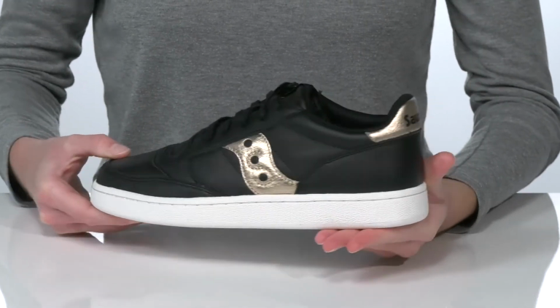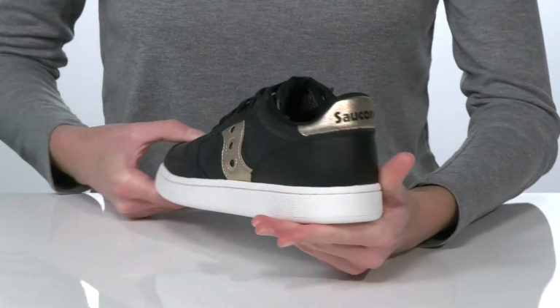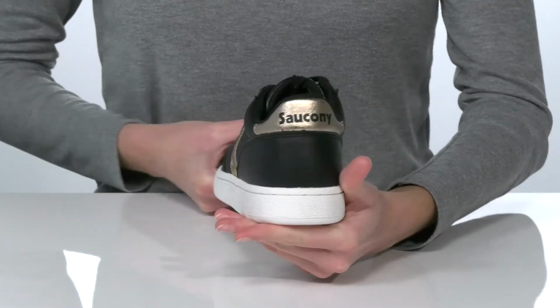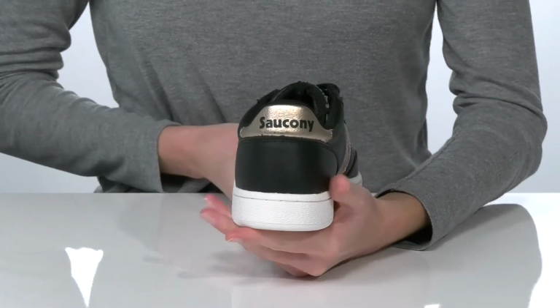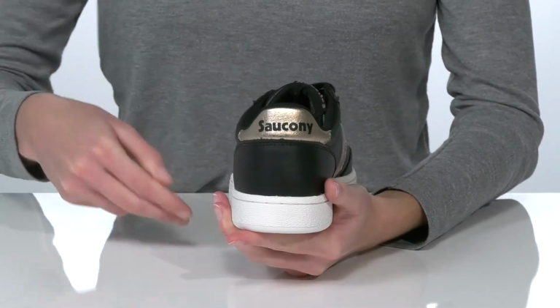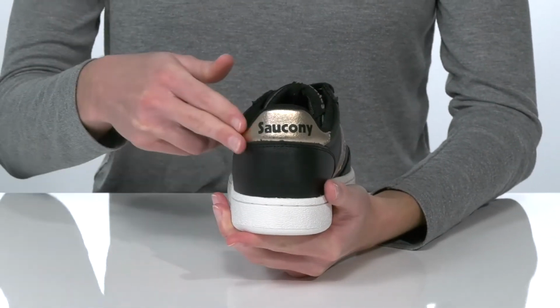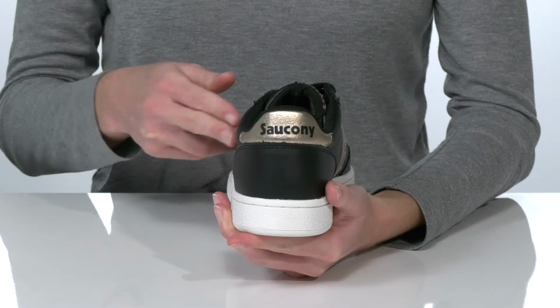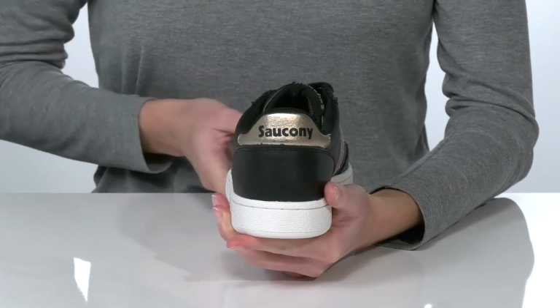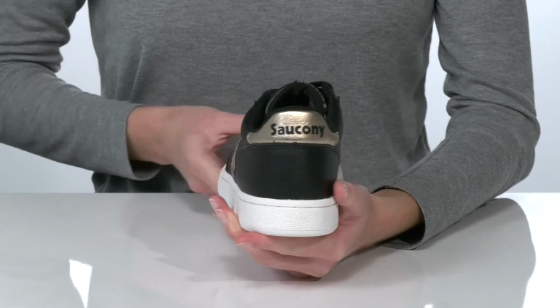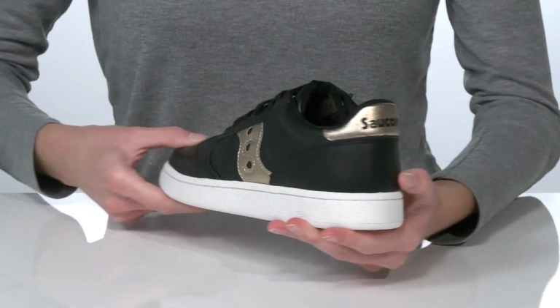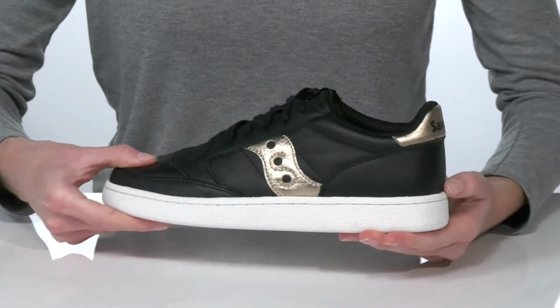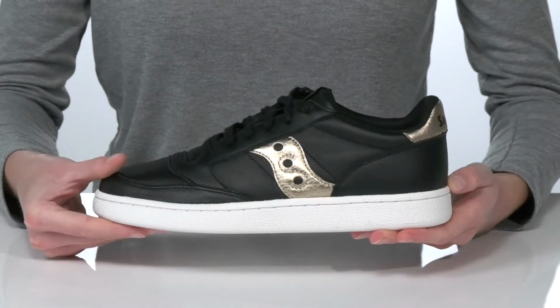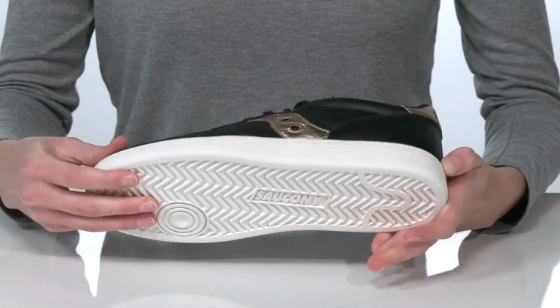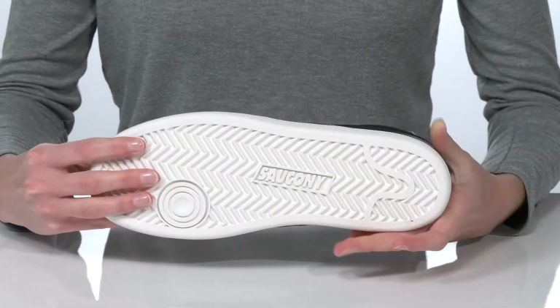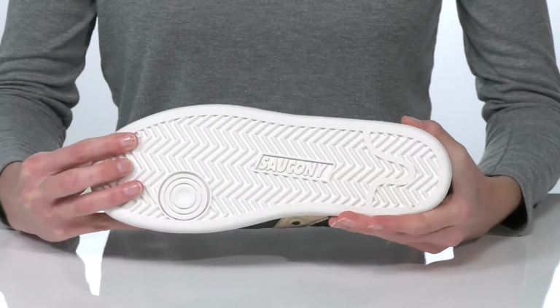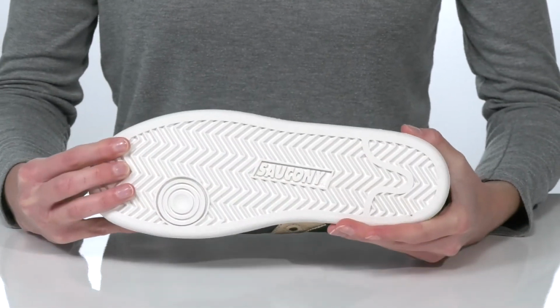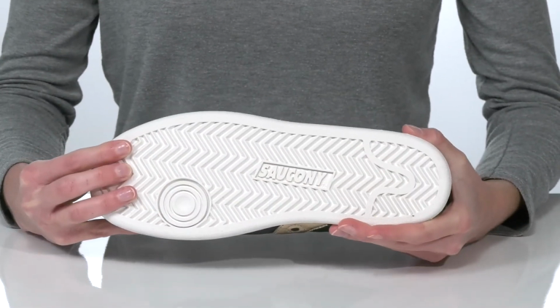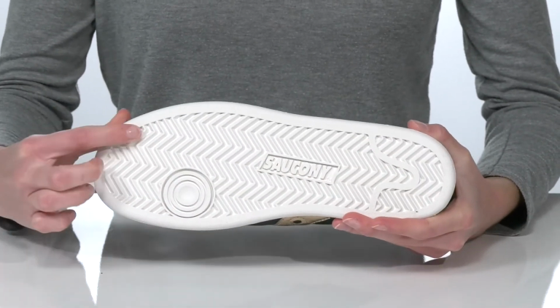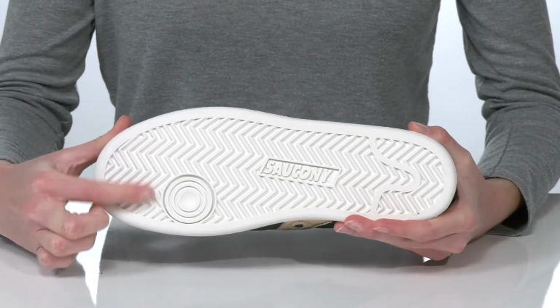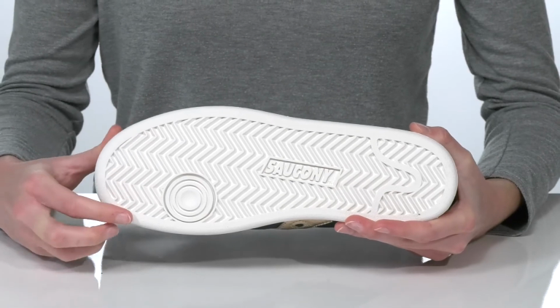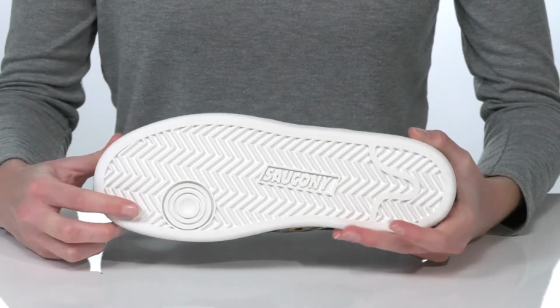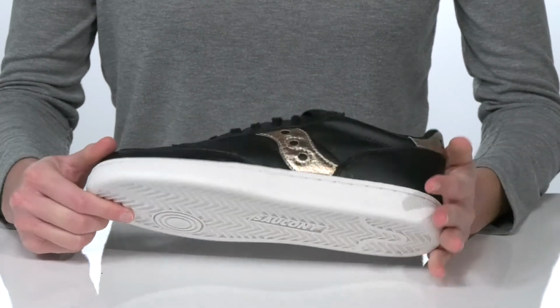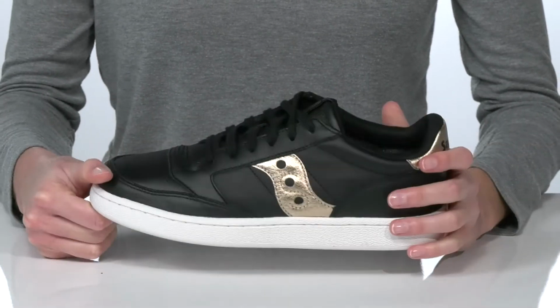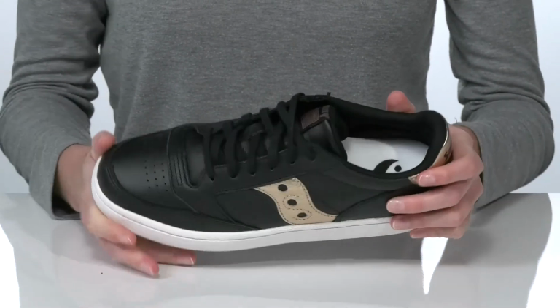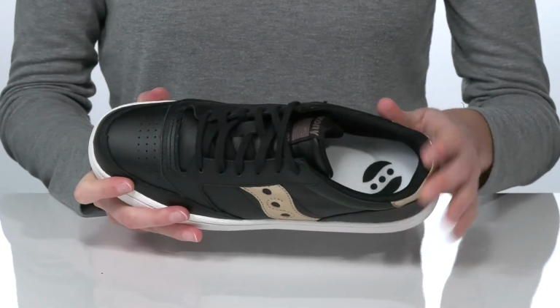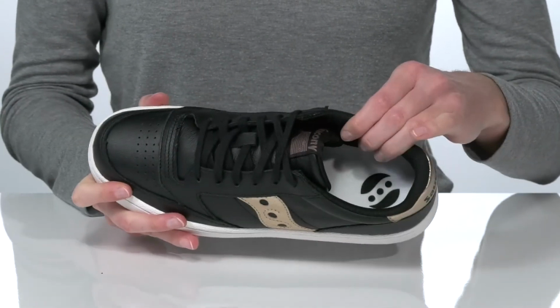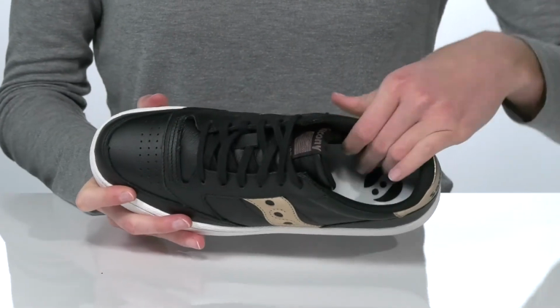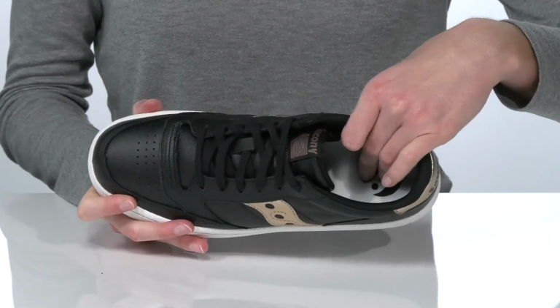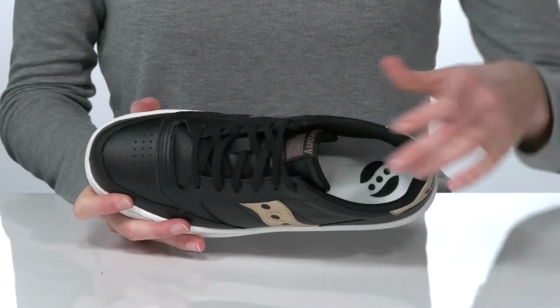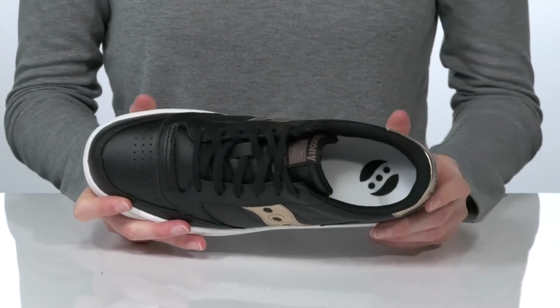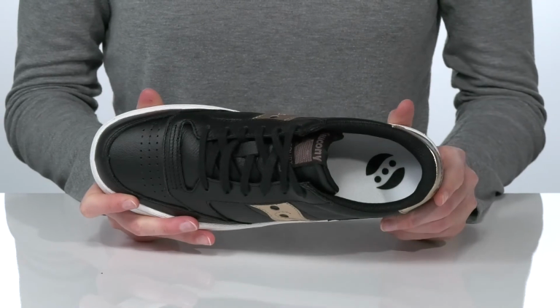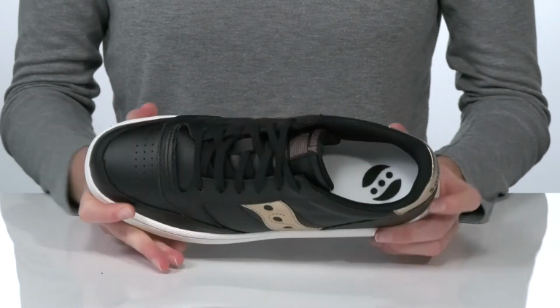This pair has some metallic leather overlays for added style. Underneath, the outsole is textured for traction with a herringbone-shaped tread, and inside they have a cushioned collar and padded footbed for comfort.